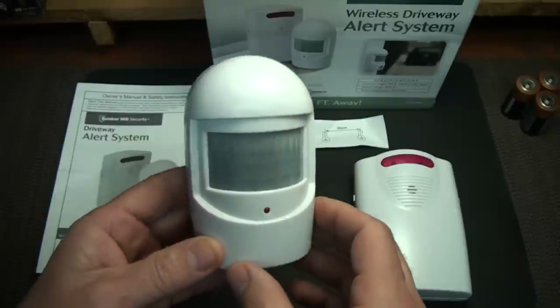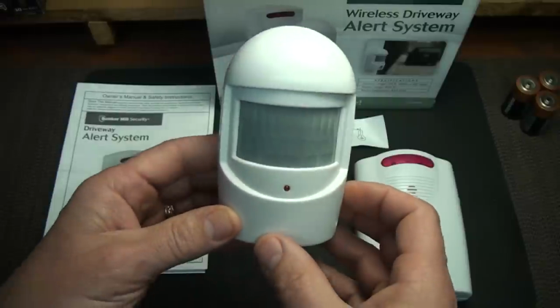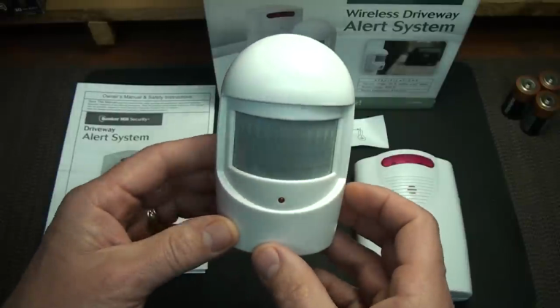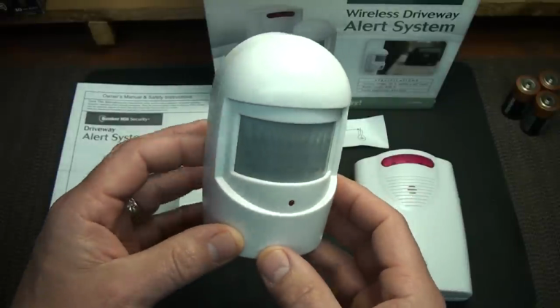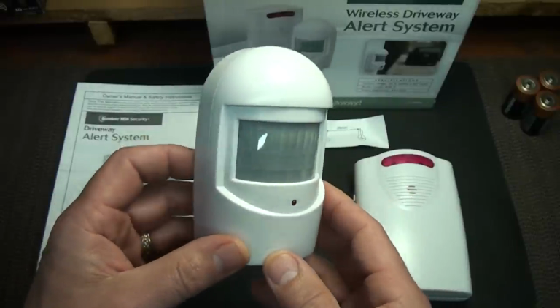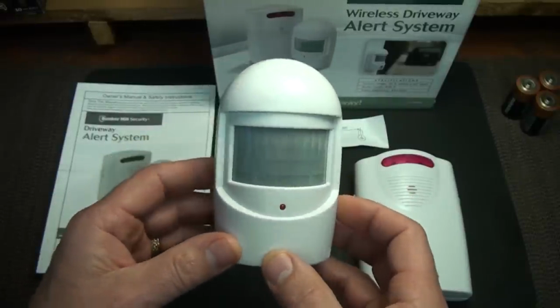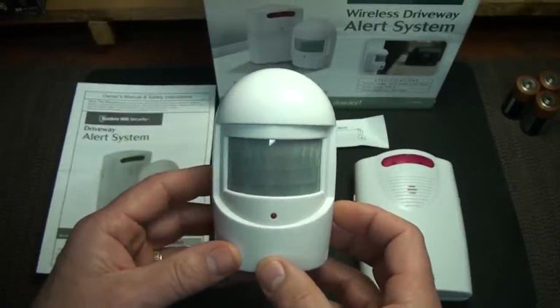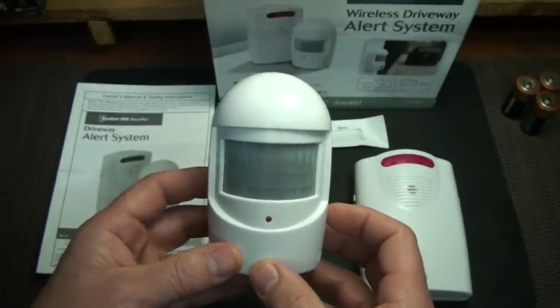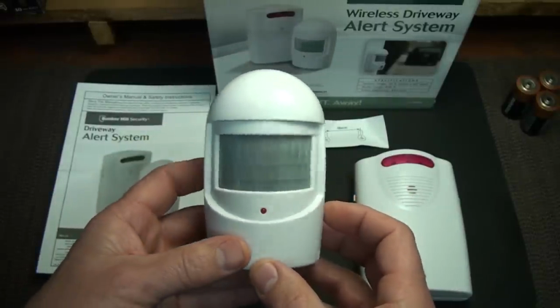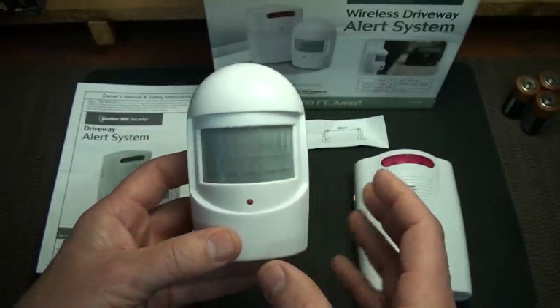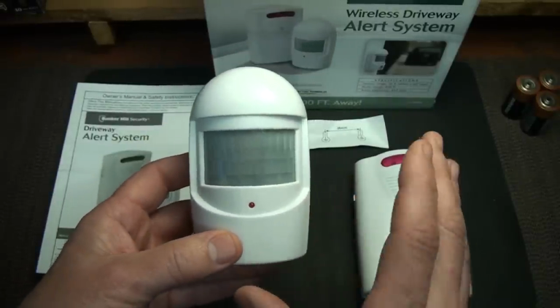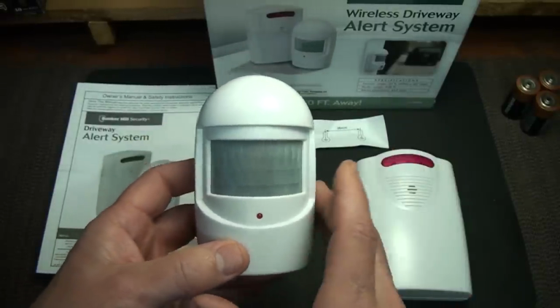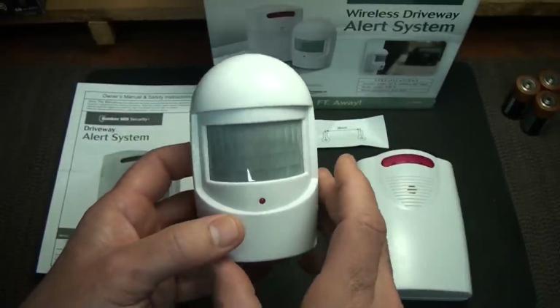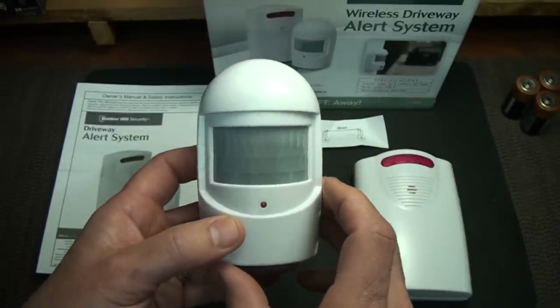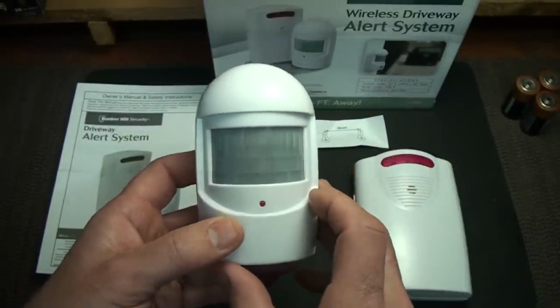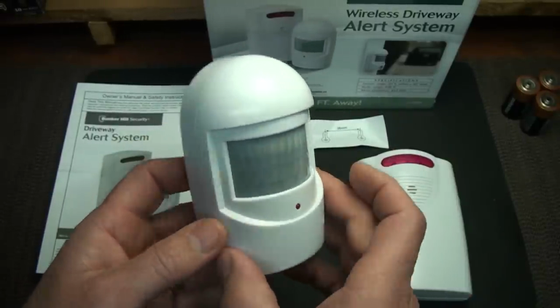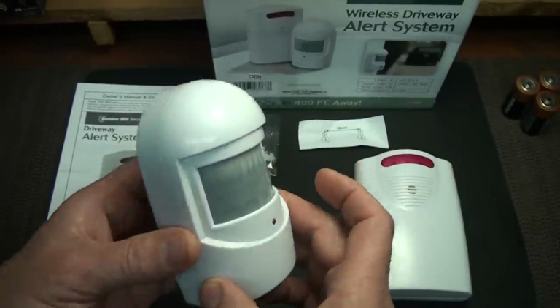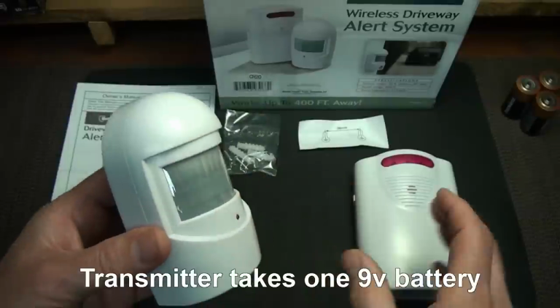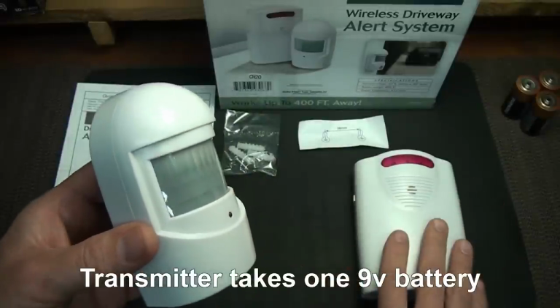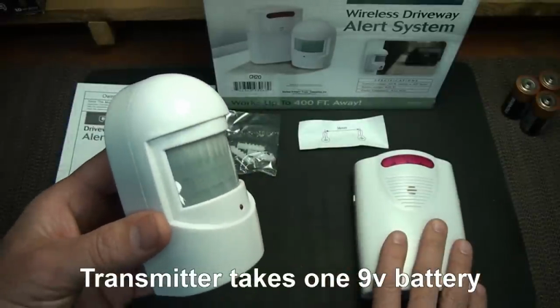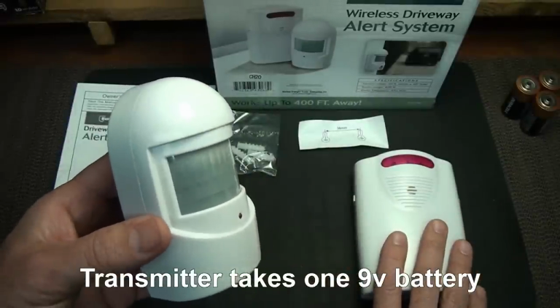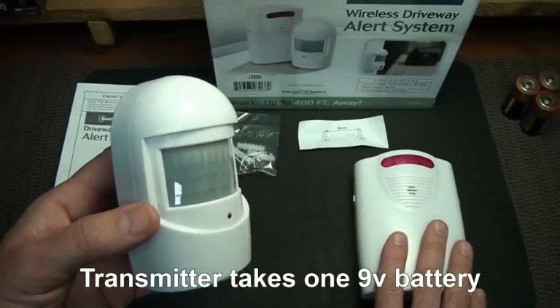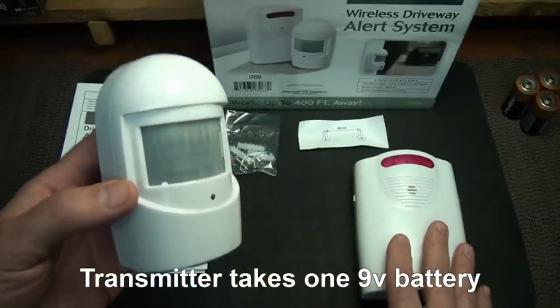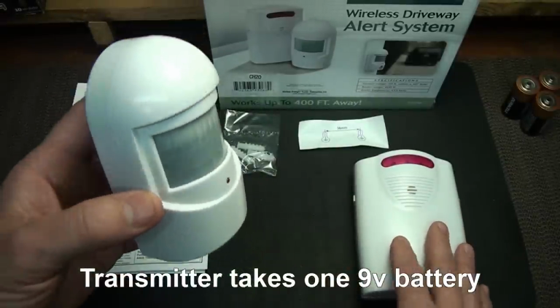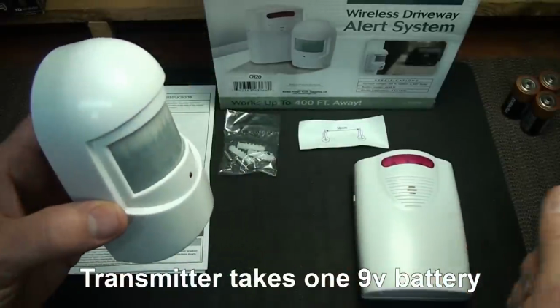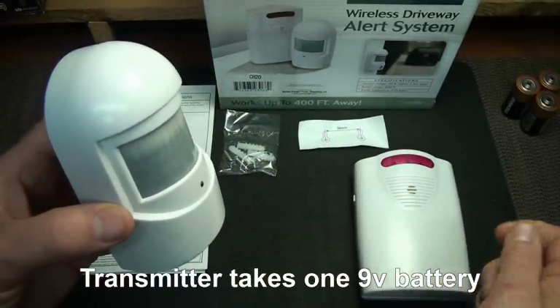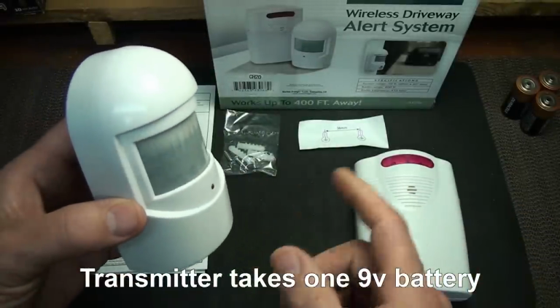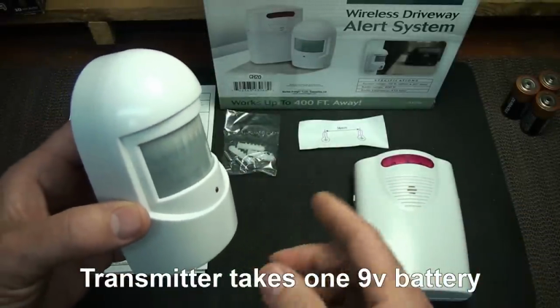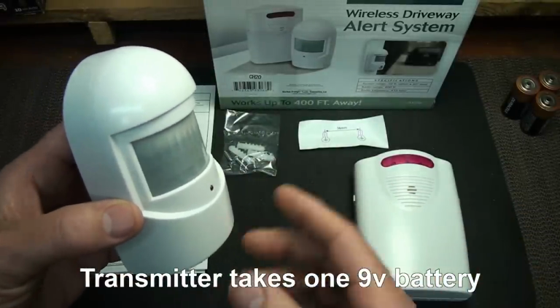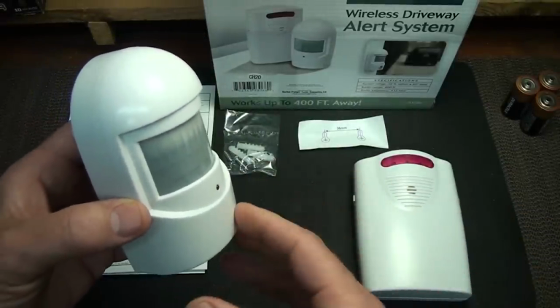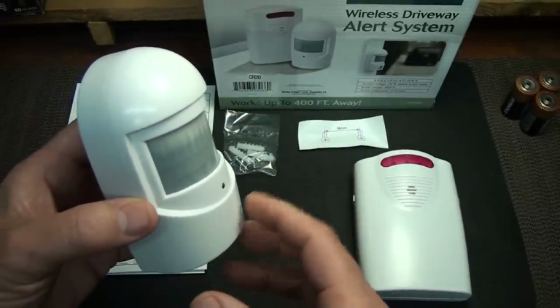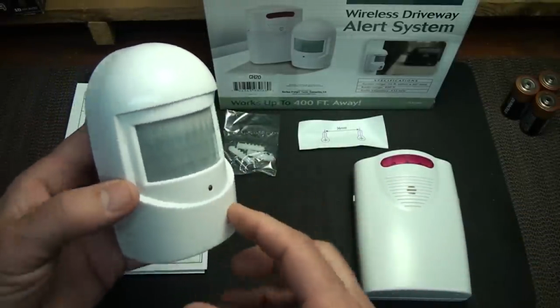It's supposed to be set between 3 and 5 feet off the ground. But again, you just want to make sure that when you test this out, you mount it, take your receiver, and check out how it's doing and what degrees it's going to pick up.